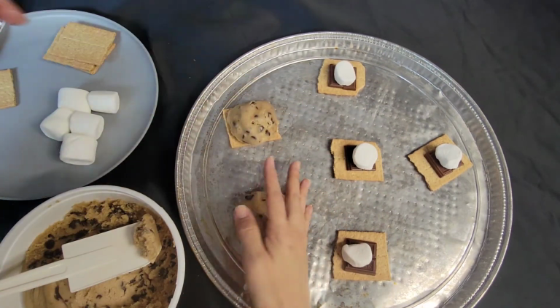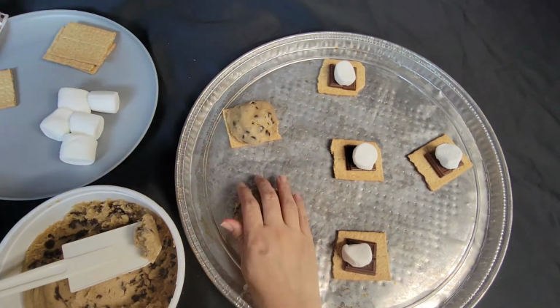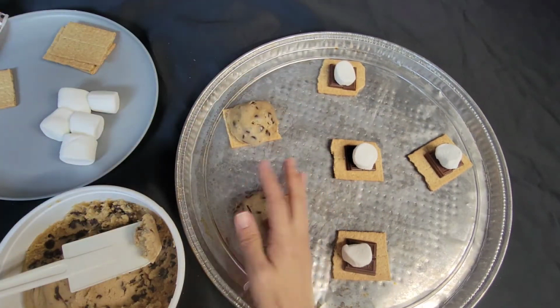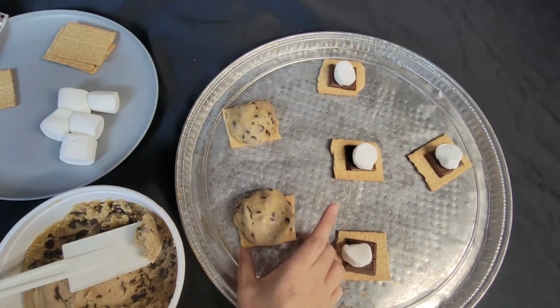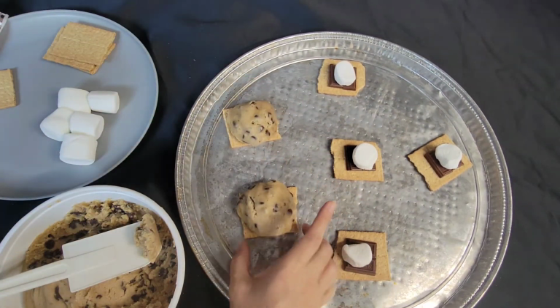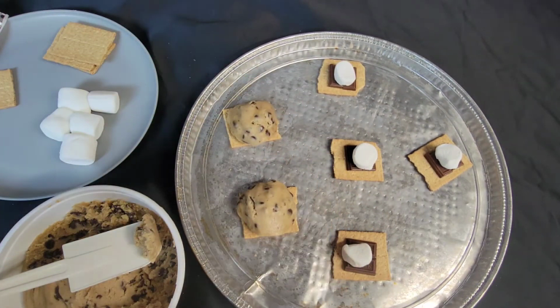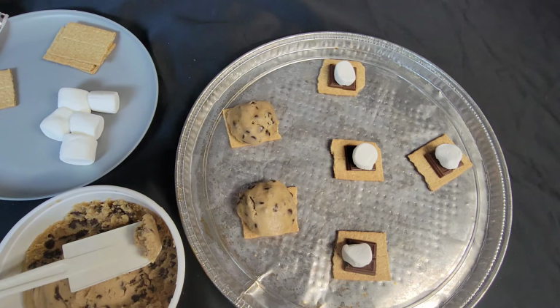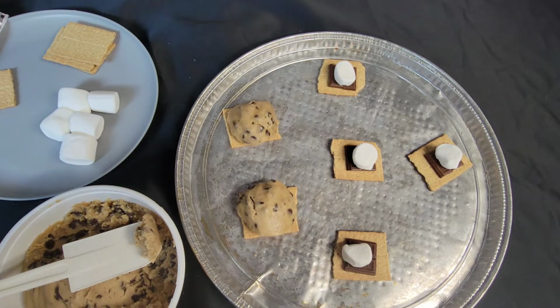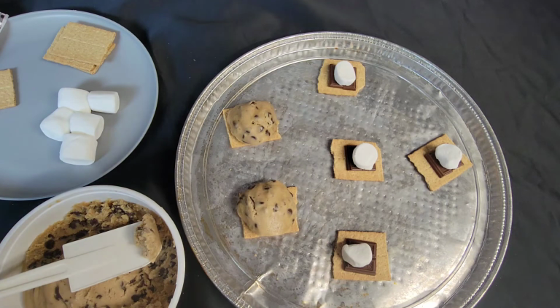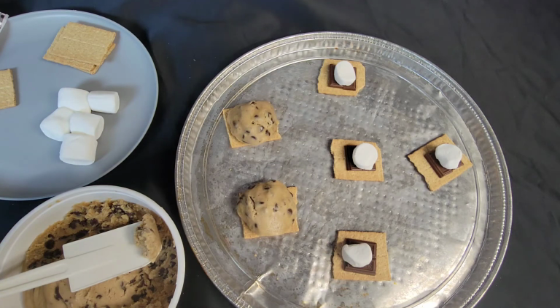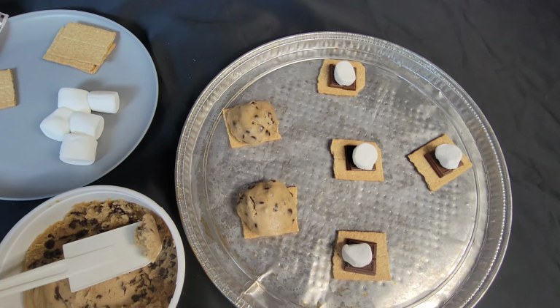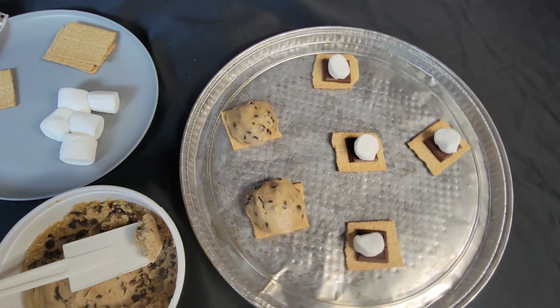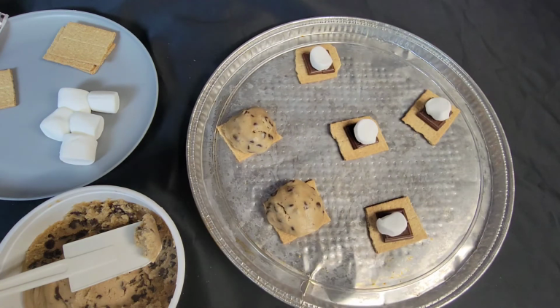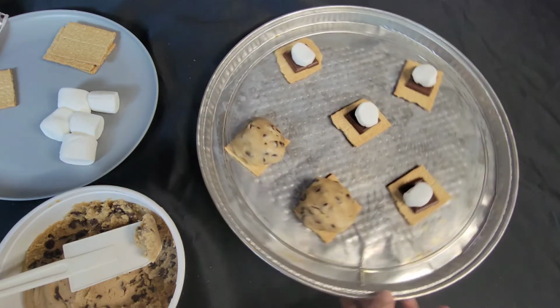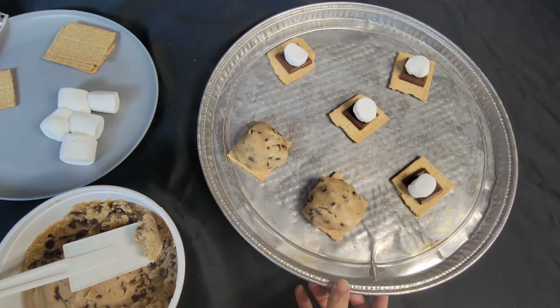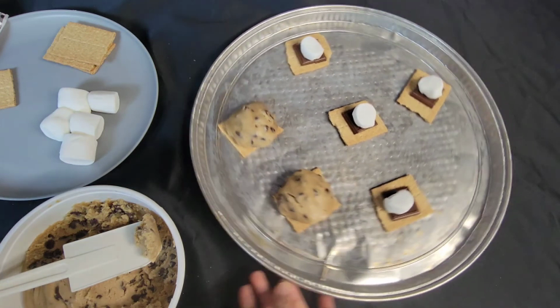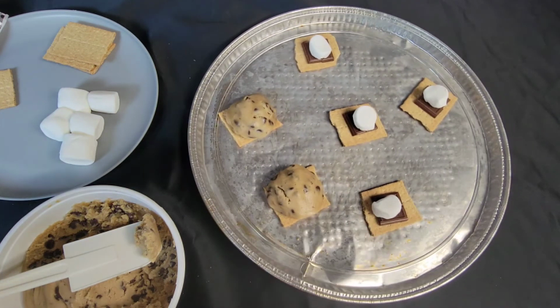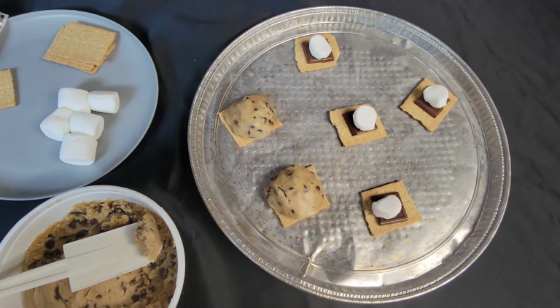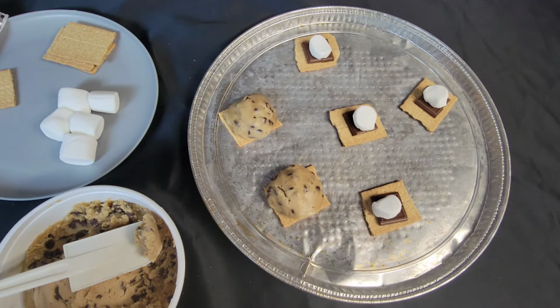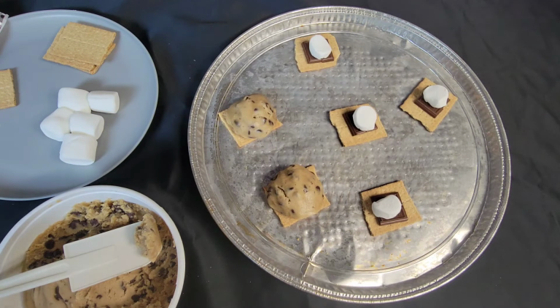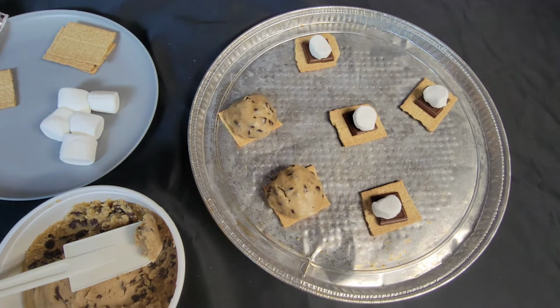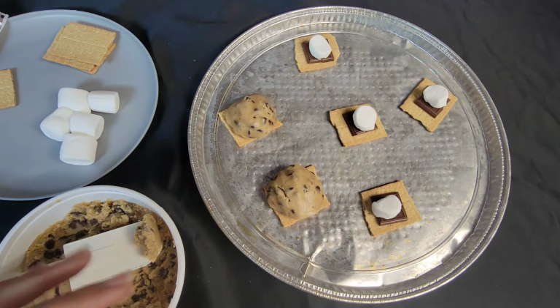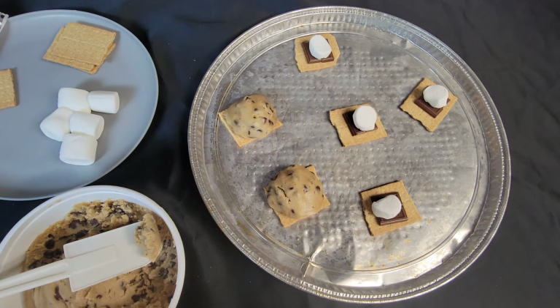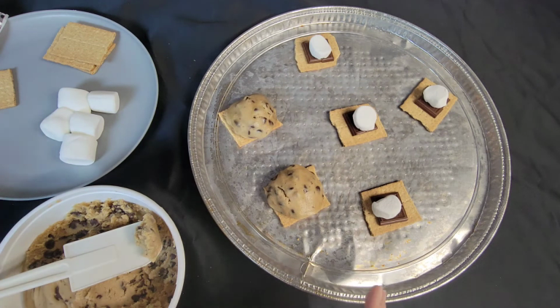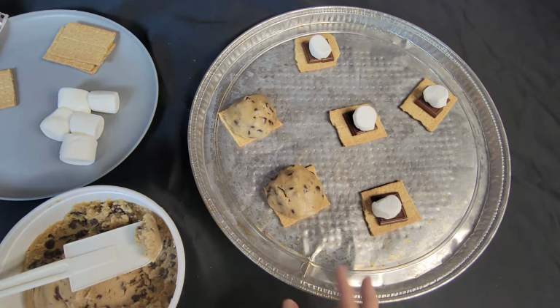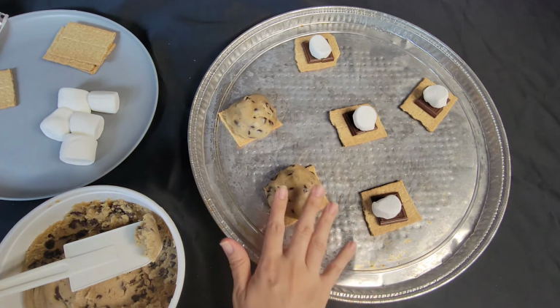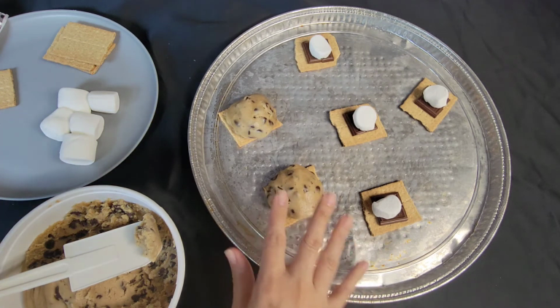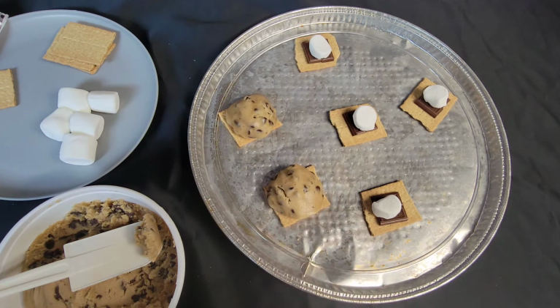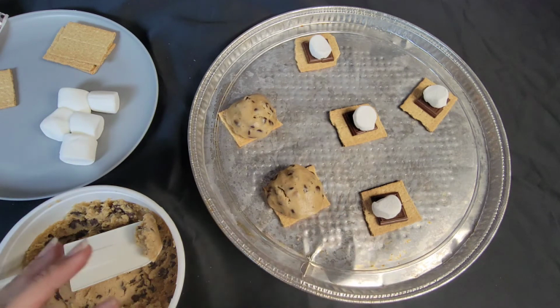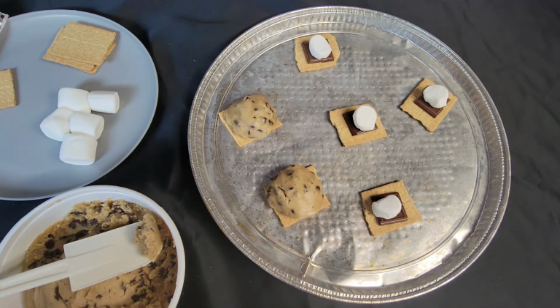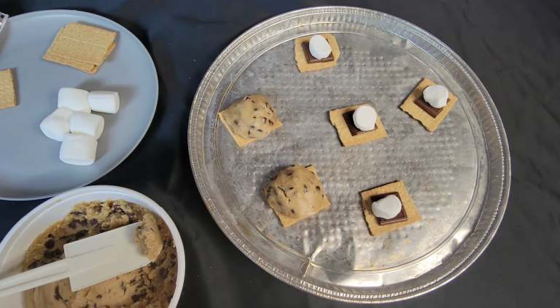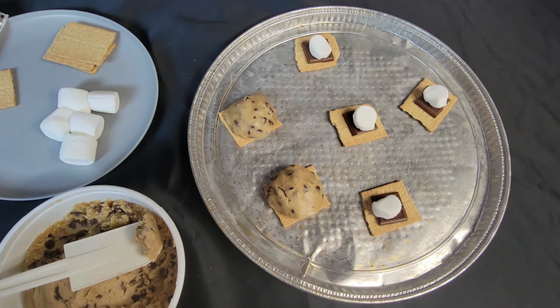That is how we do this. We're going to go ahead and finish putting the cookie dough over the marshmallows and then we'll come back and show you what they look like.